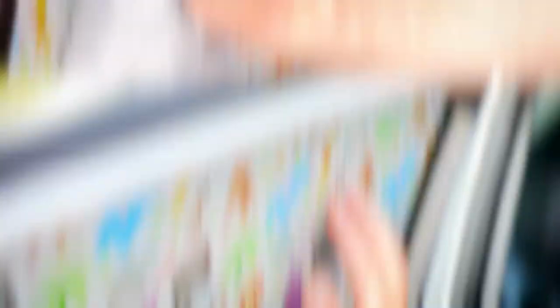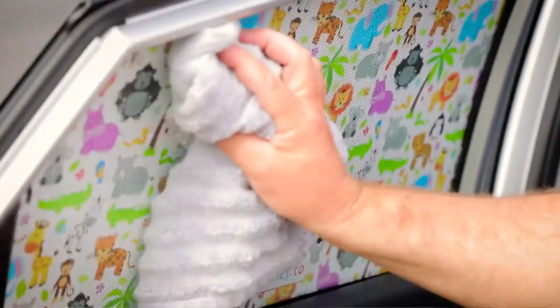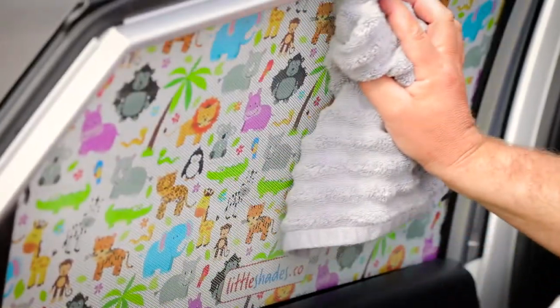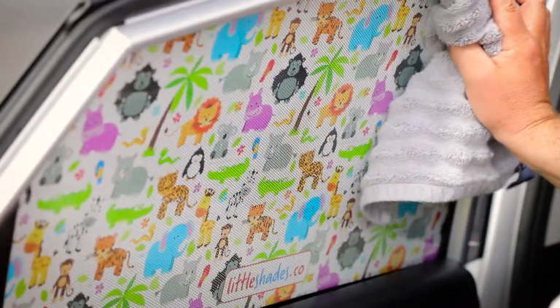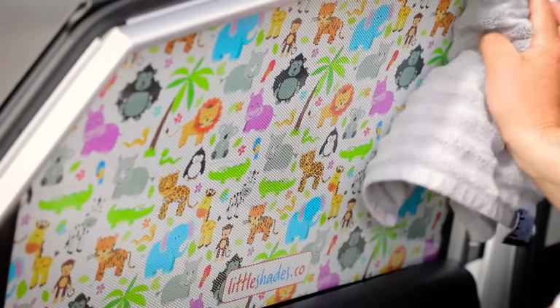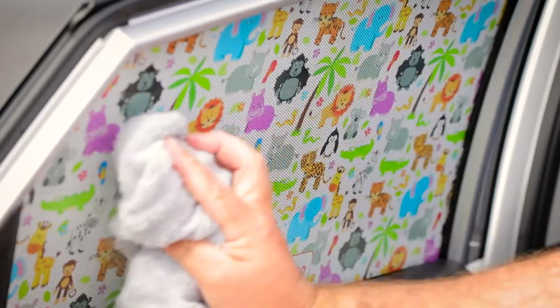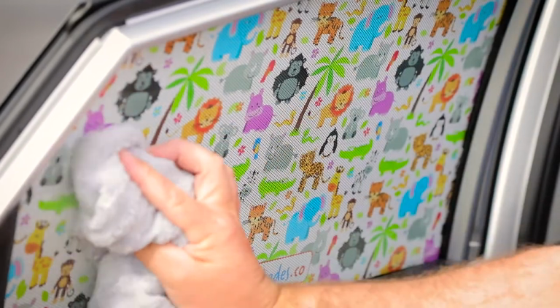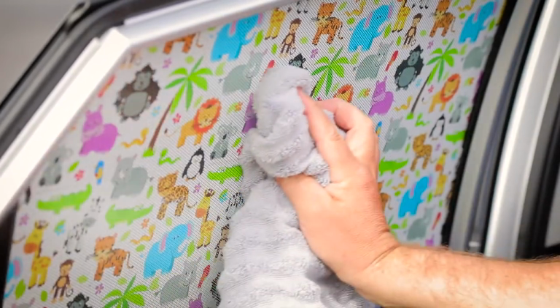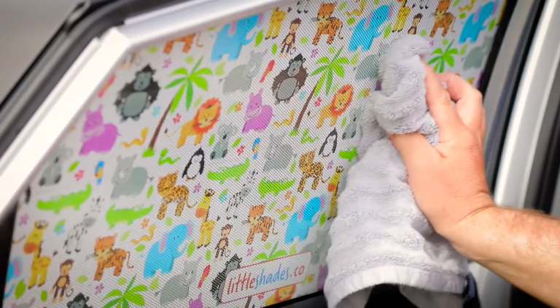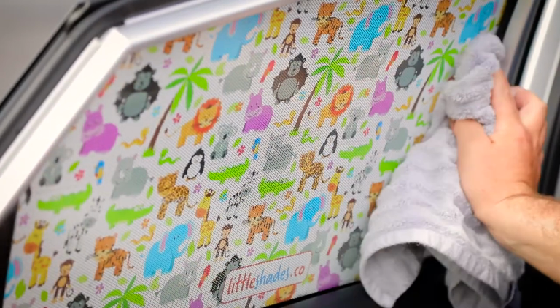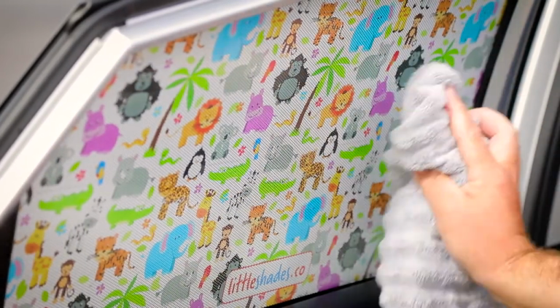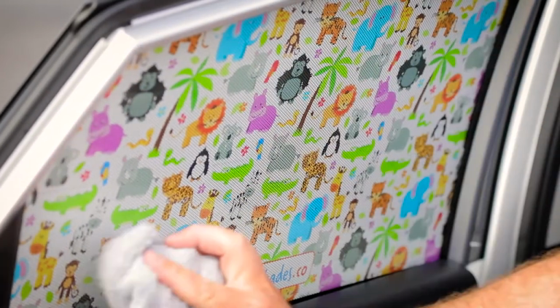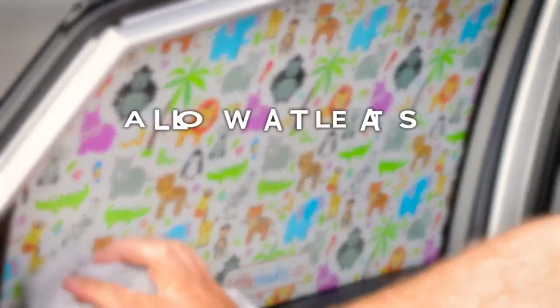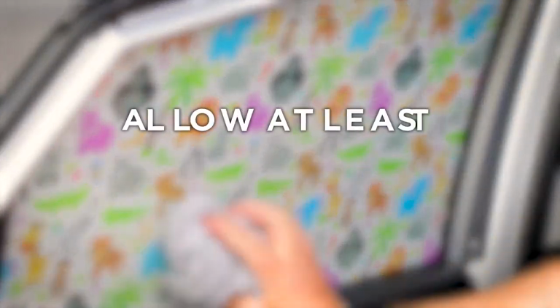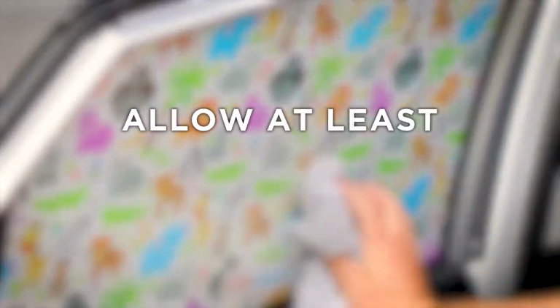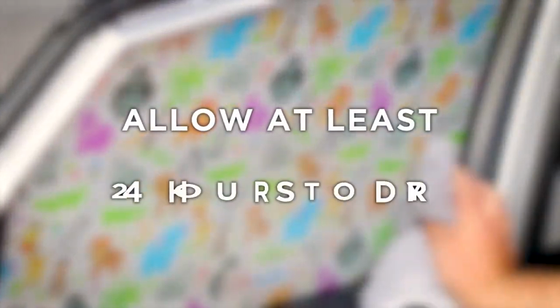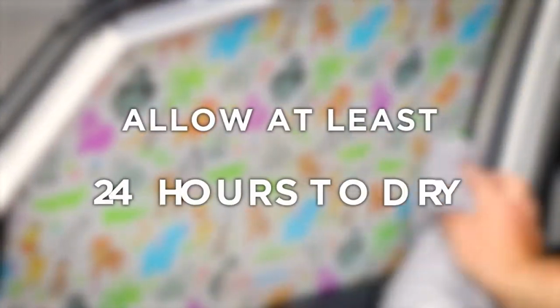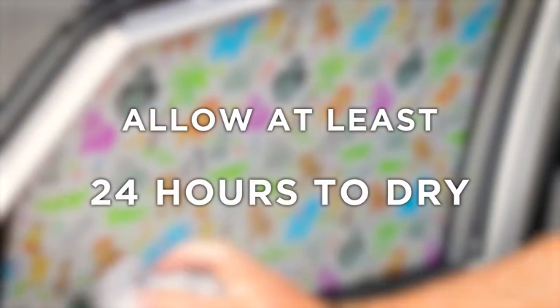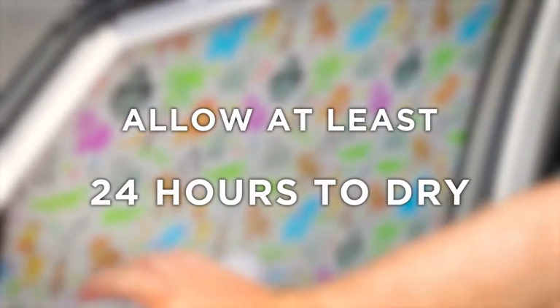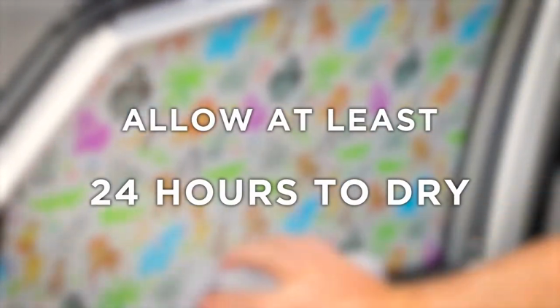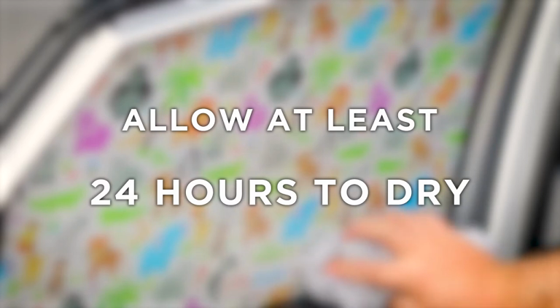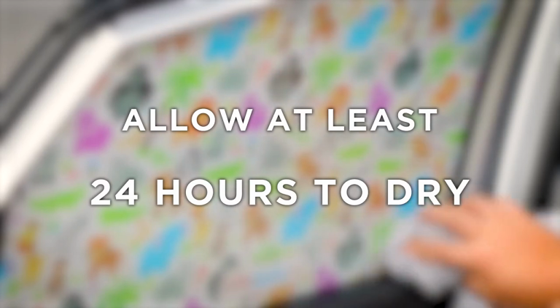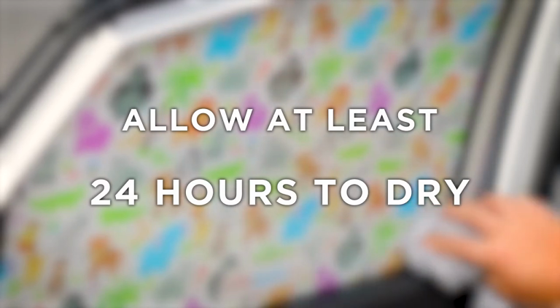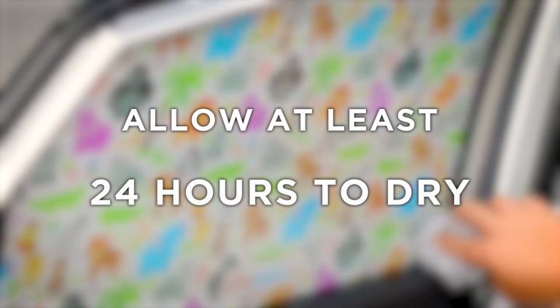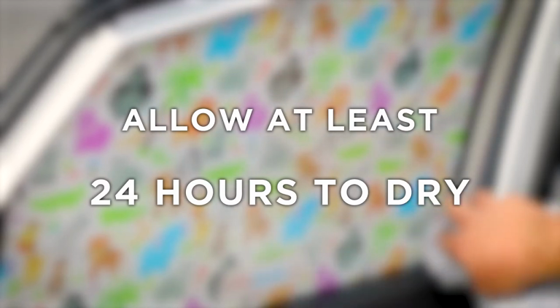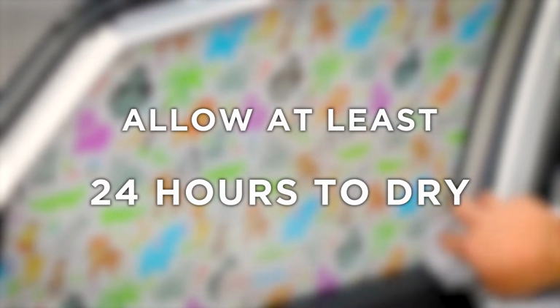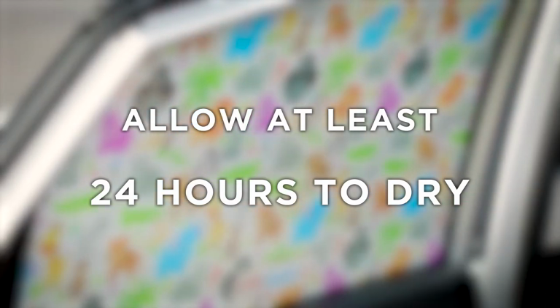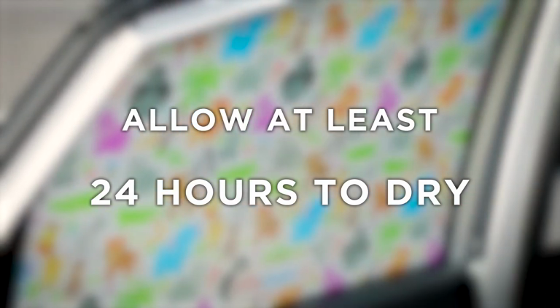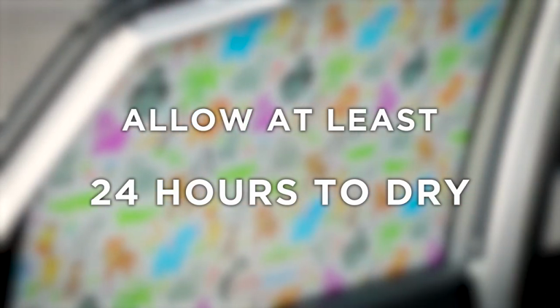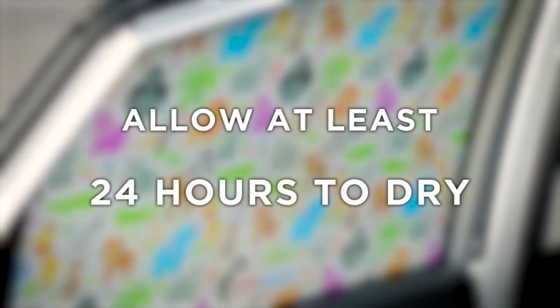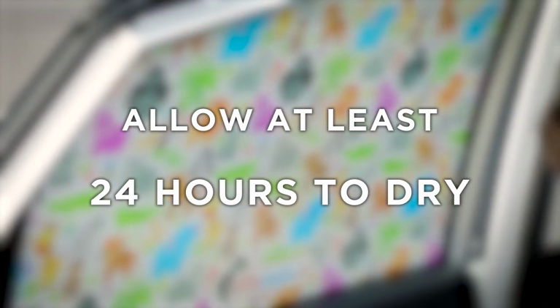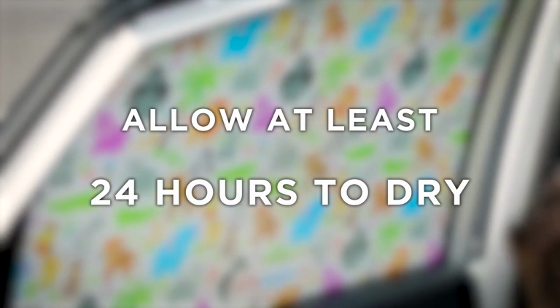Gently wipe any water from your window and door with a dry cloth and allow at least 24 hours for the shade to dry. We recommend leaving your window up through the curing process.